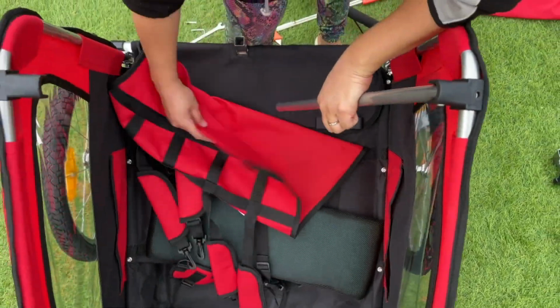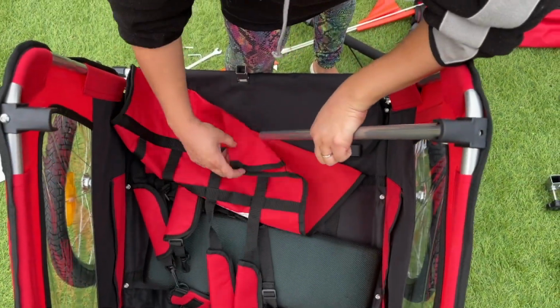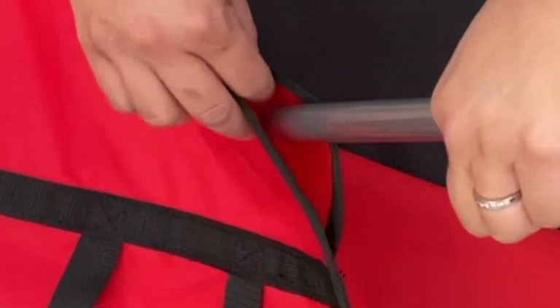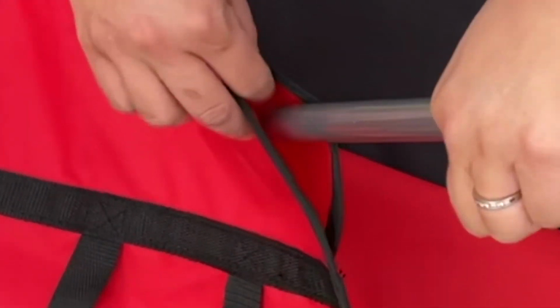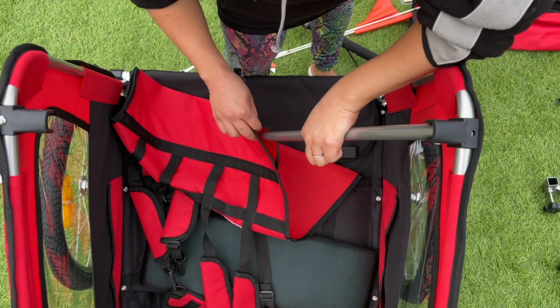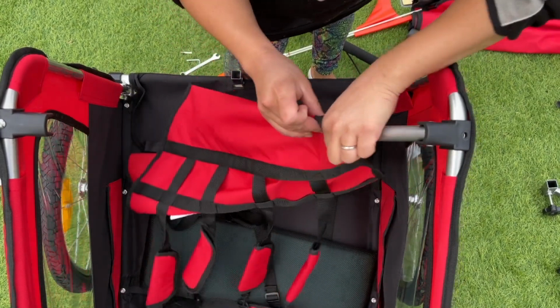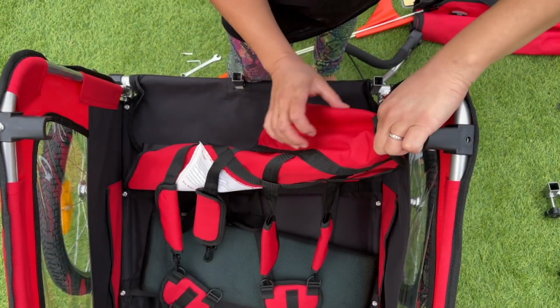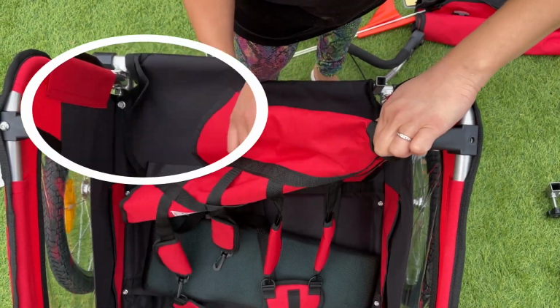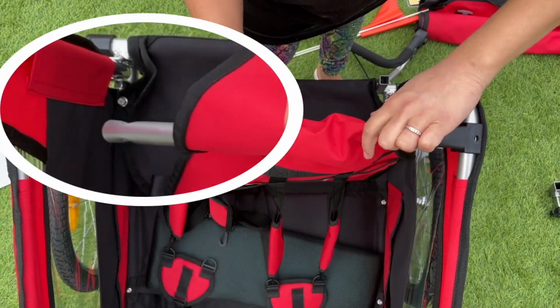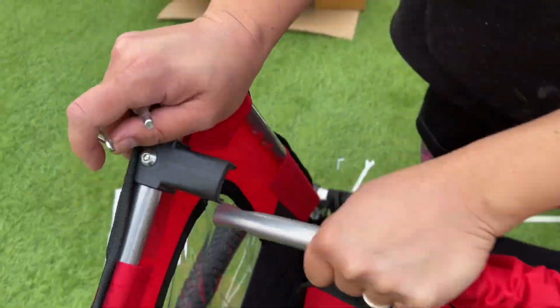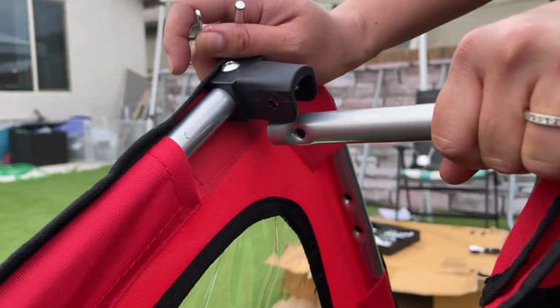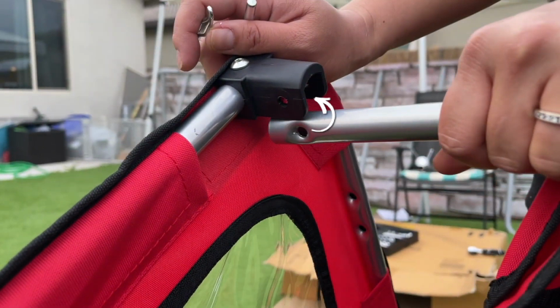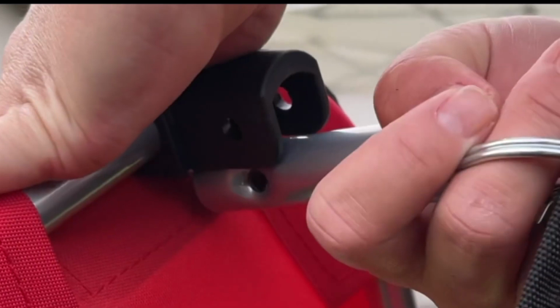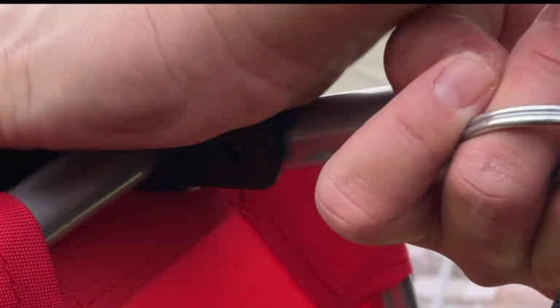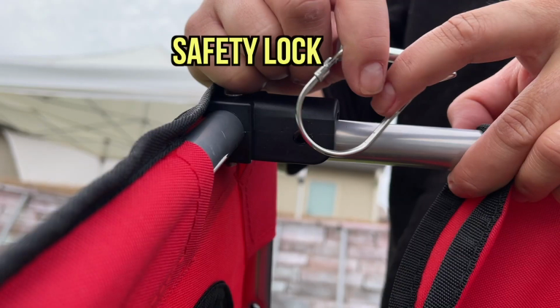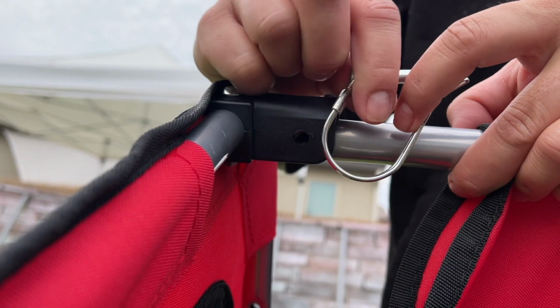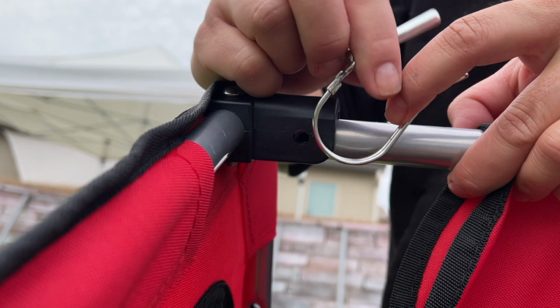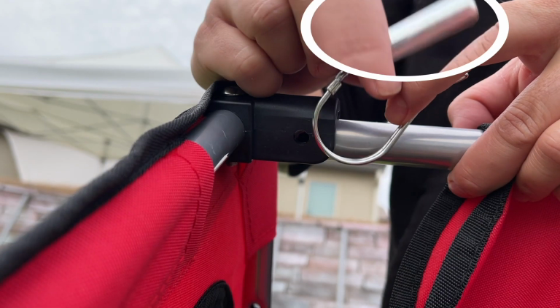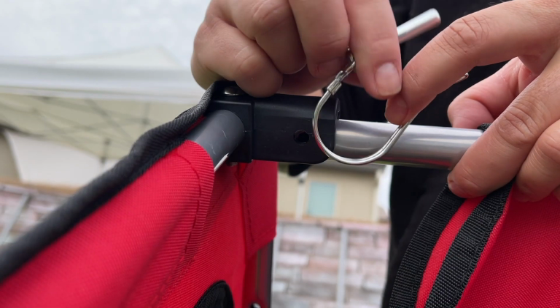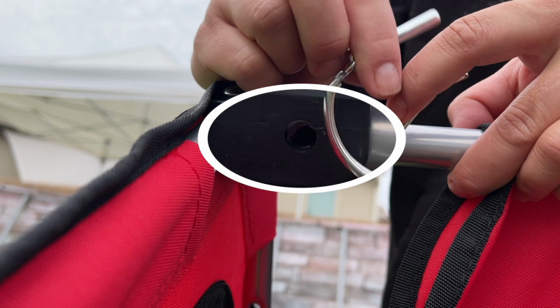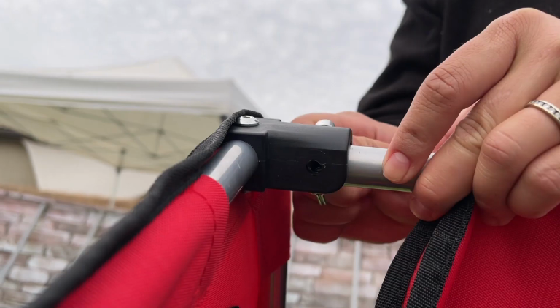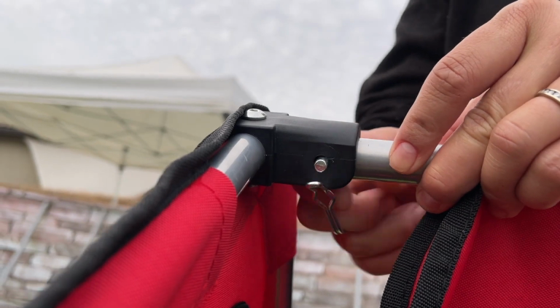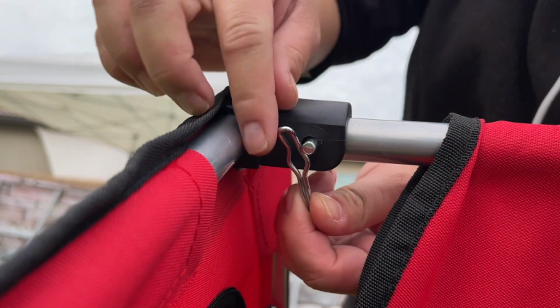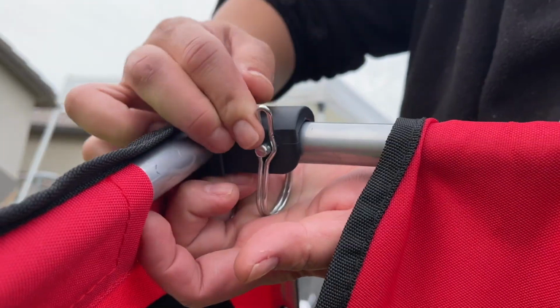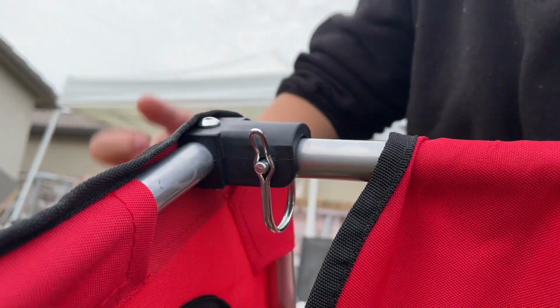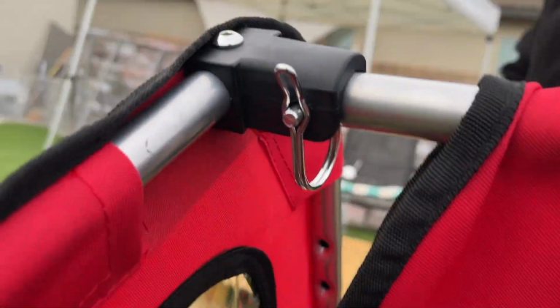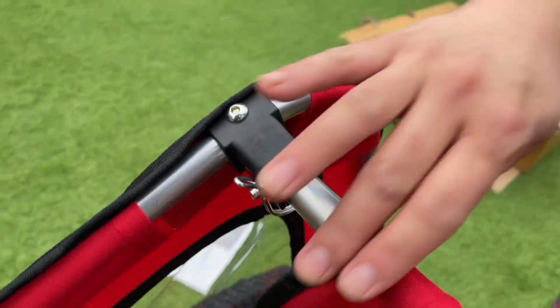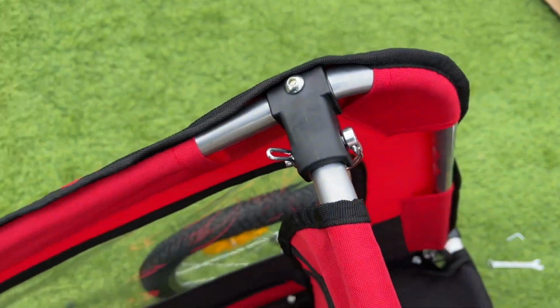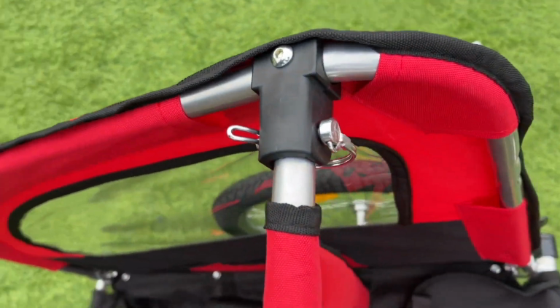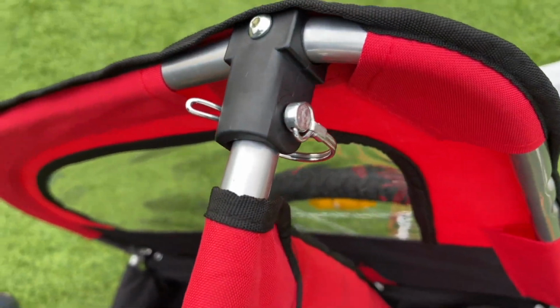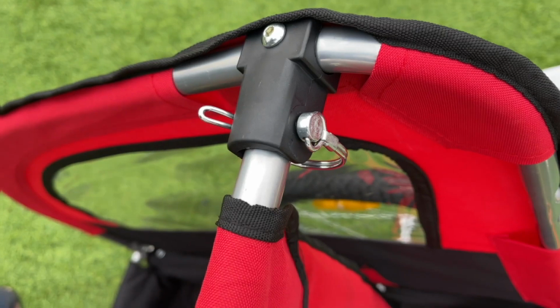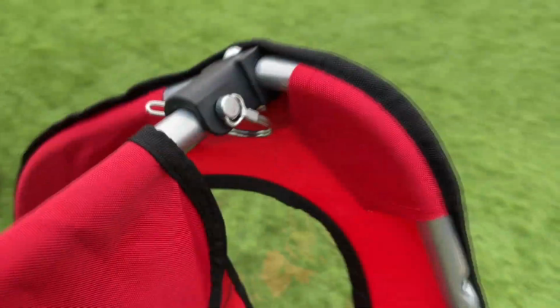Insert the connecting tube through the back pad until you see it come through the other end, then slide the two pieces together. Take the safety lock and insert one end into the hole. Once inserted, clip it shut. So far it should look like this.